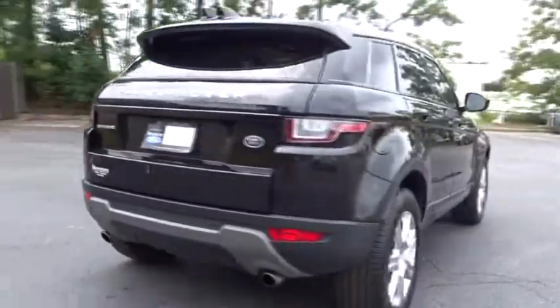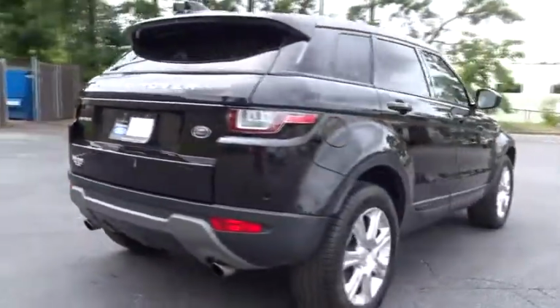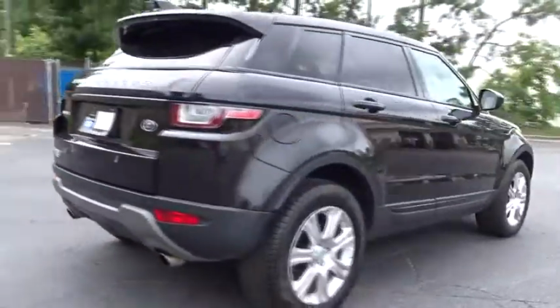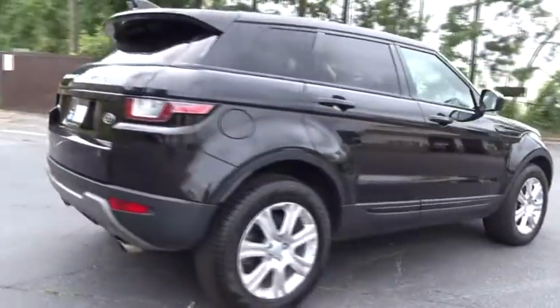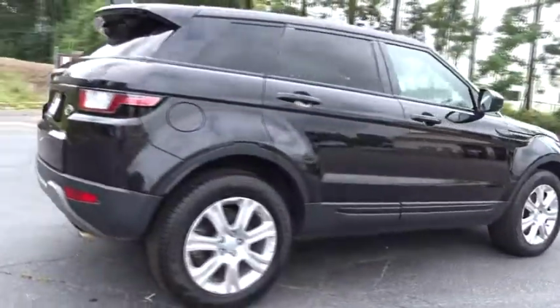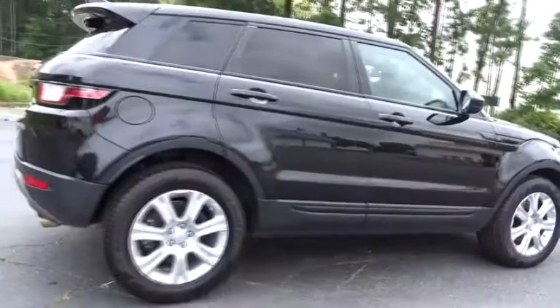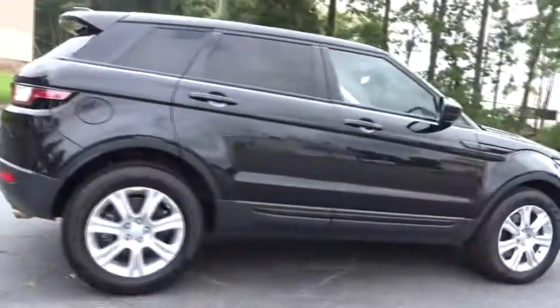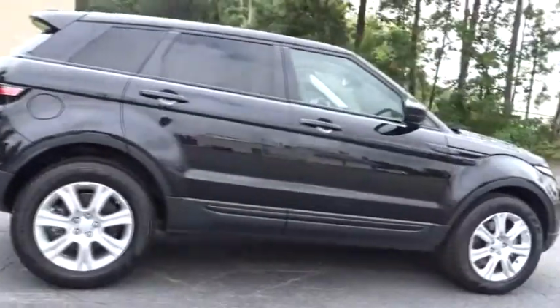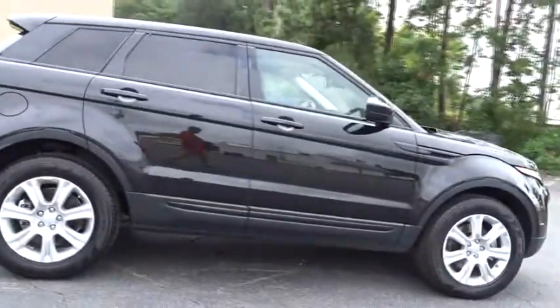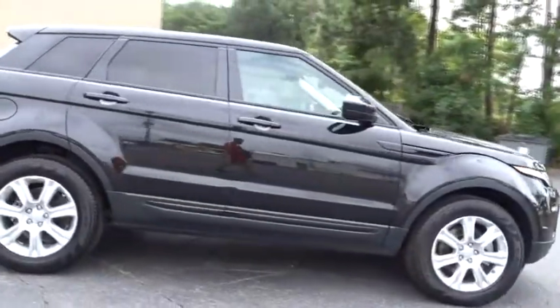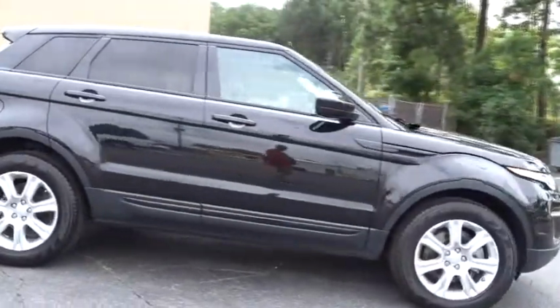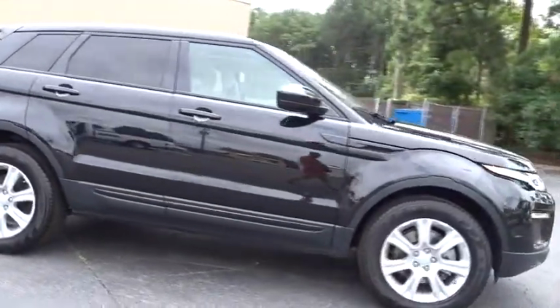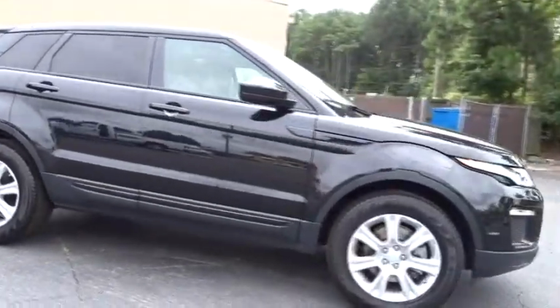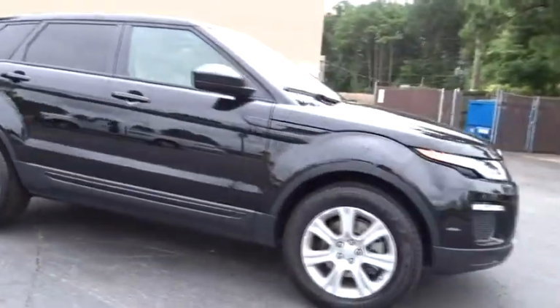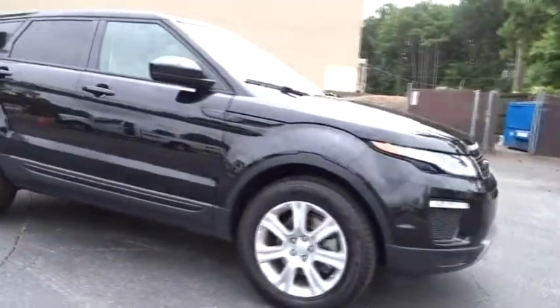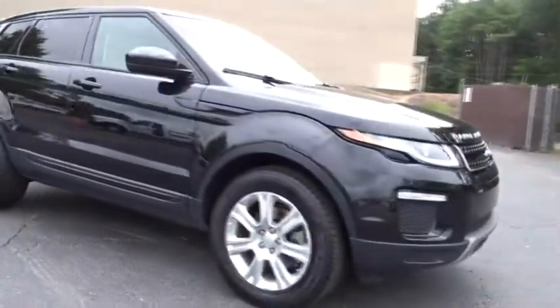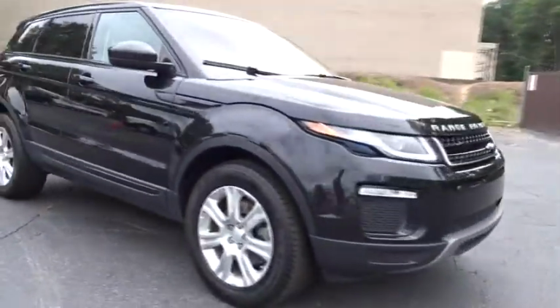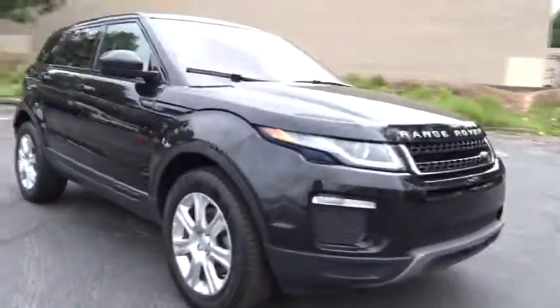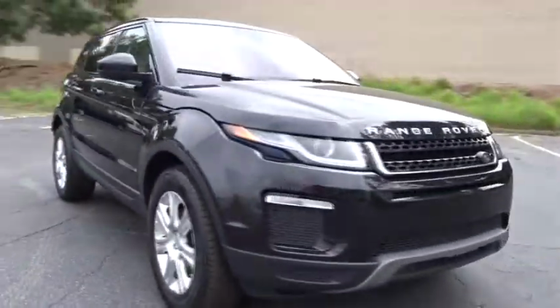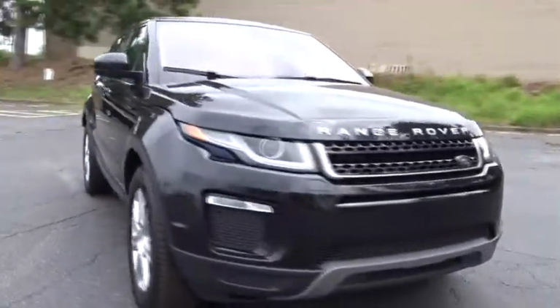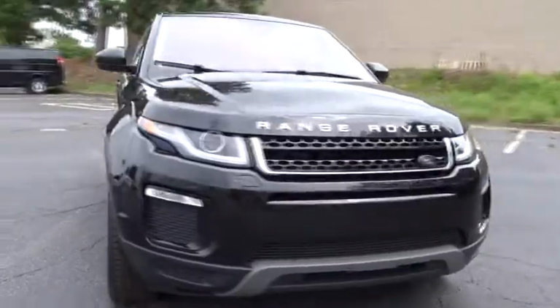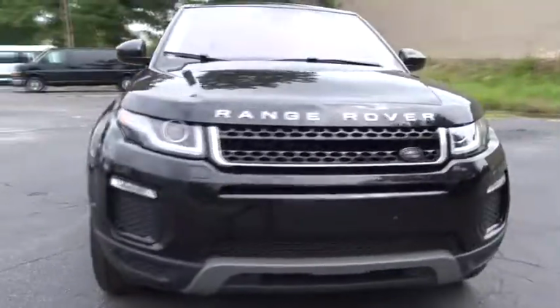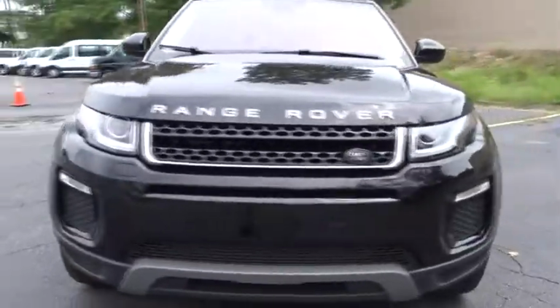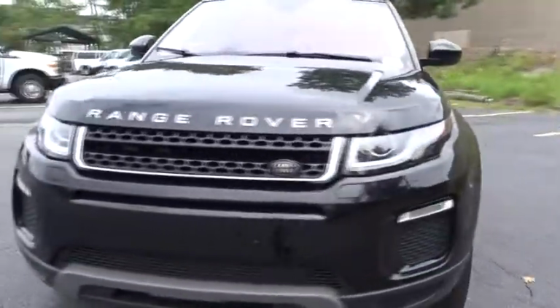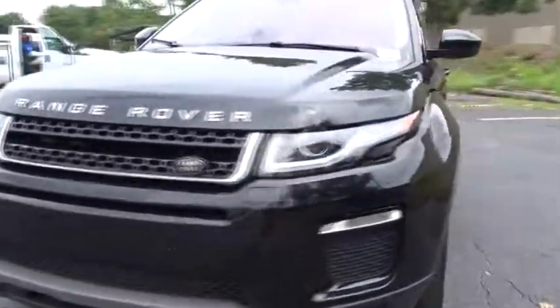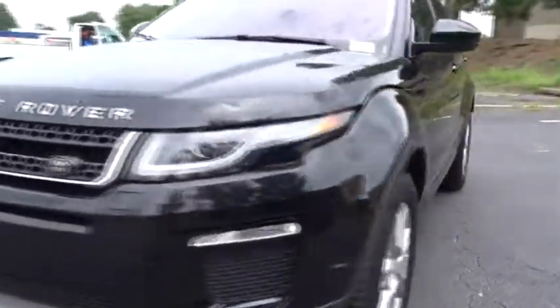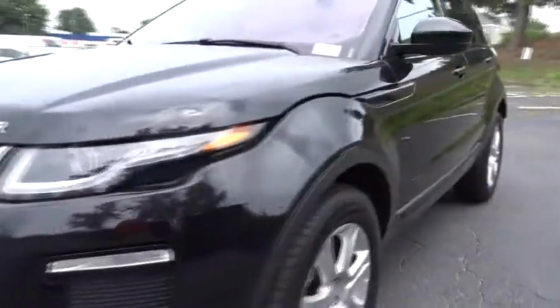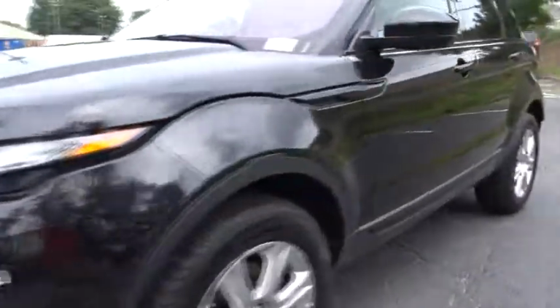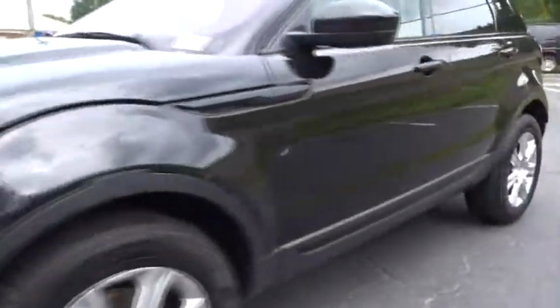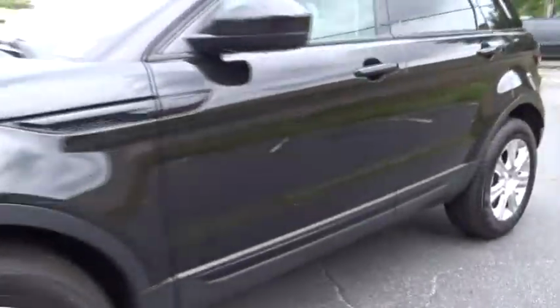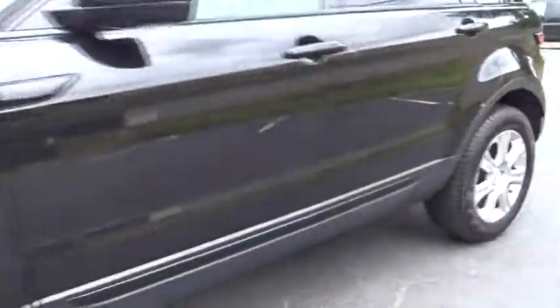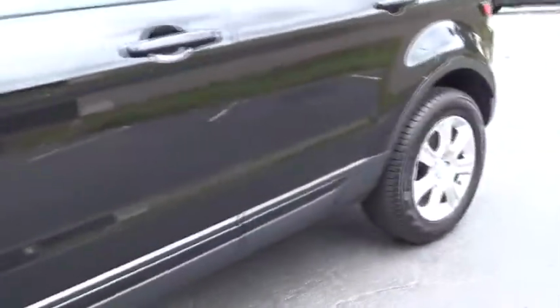Here are some of this vehicle's great options: traction control, navigation system, remote engine start, steering wheel audio controls, power liftgate, keyless entry, anti-lock braking system.